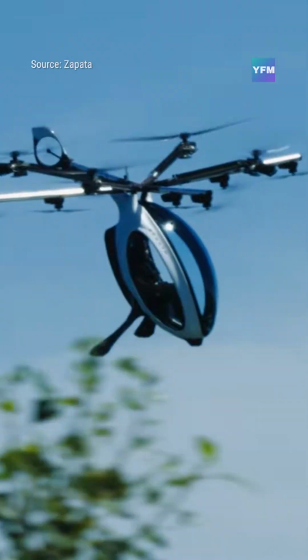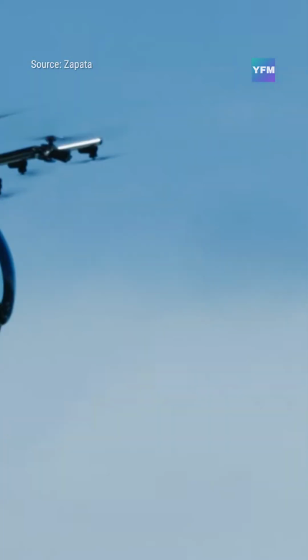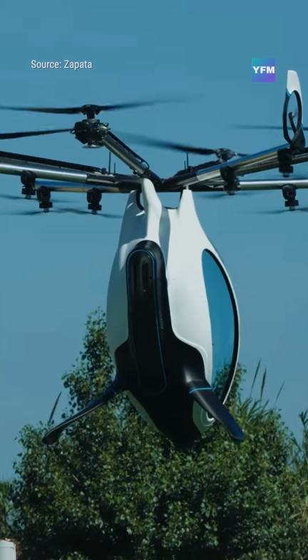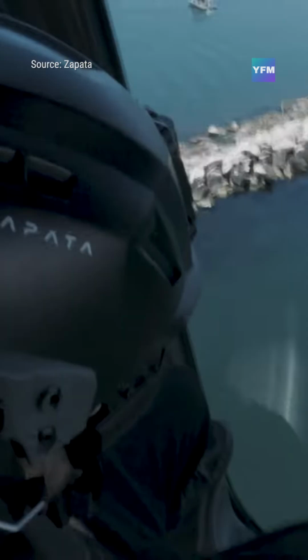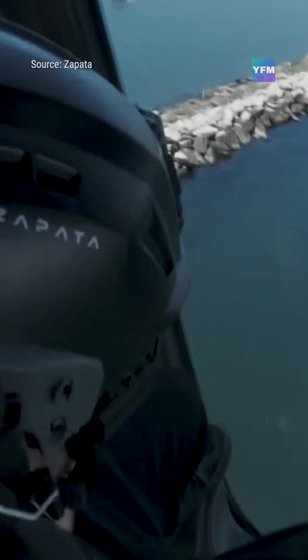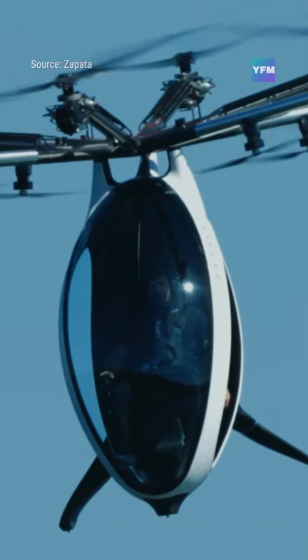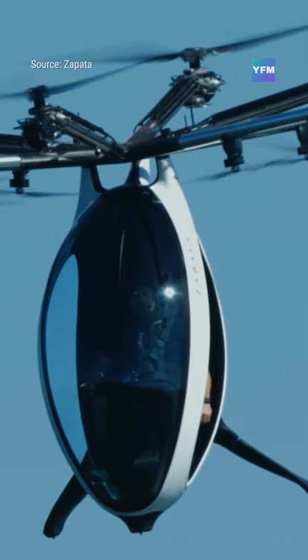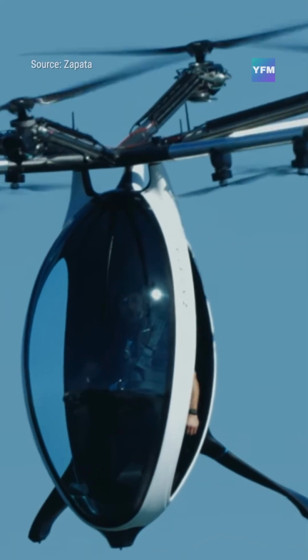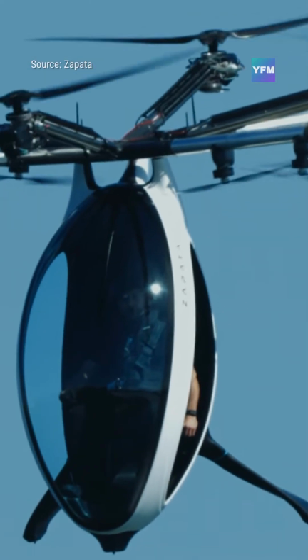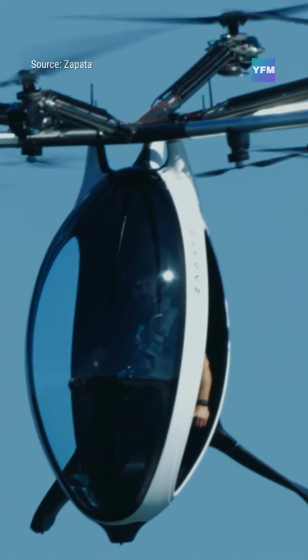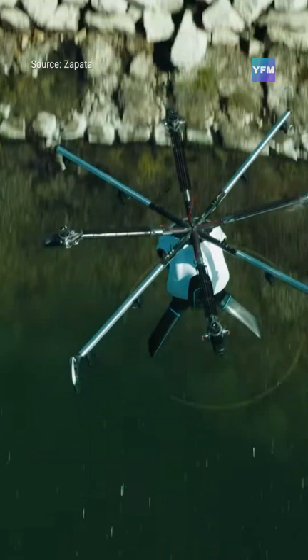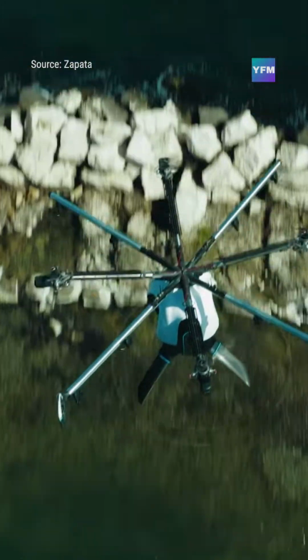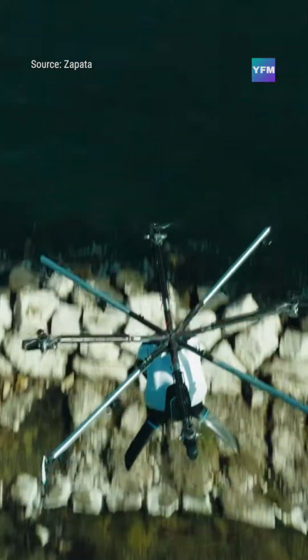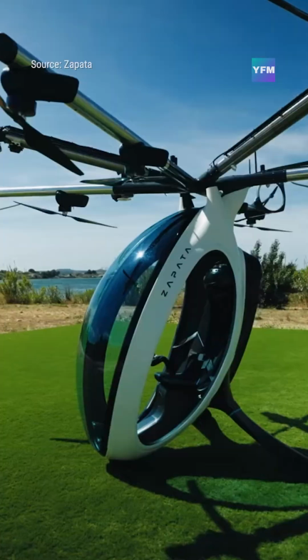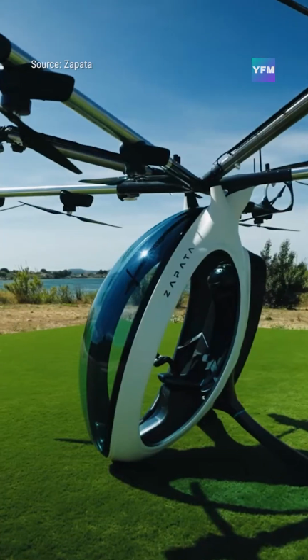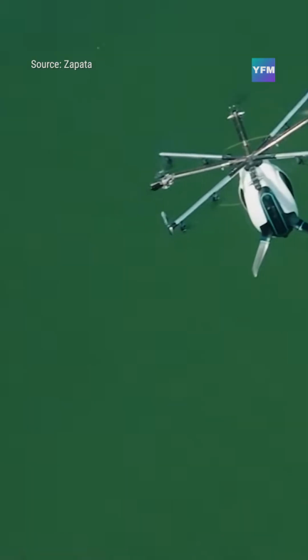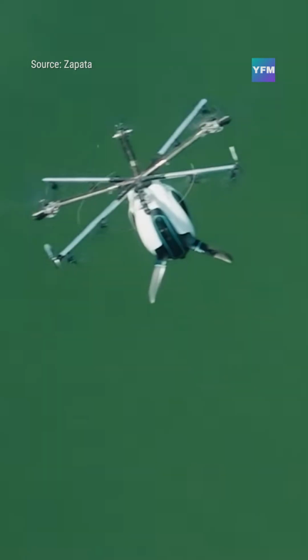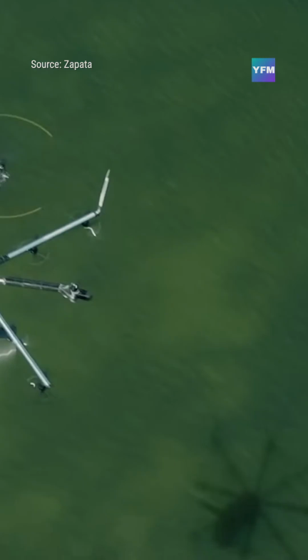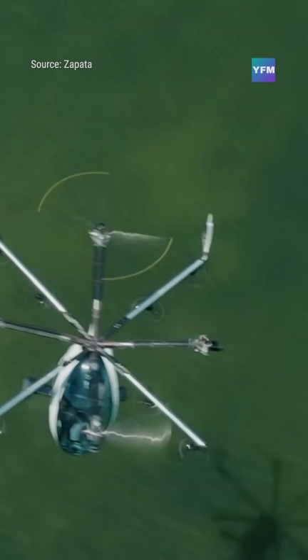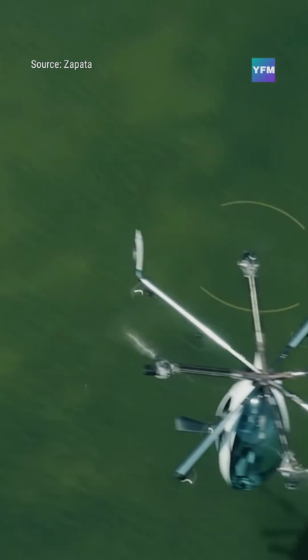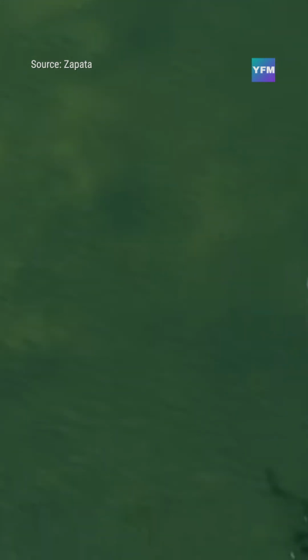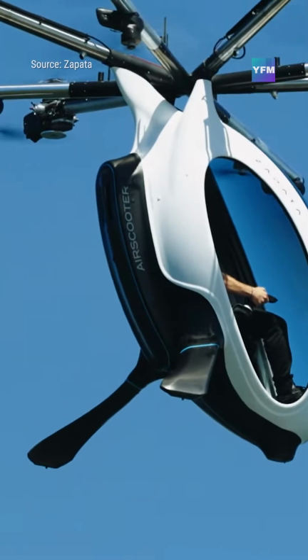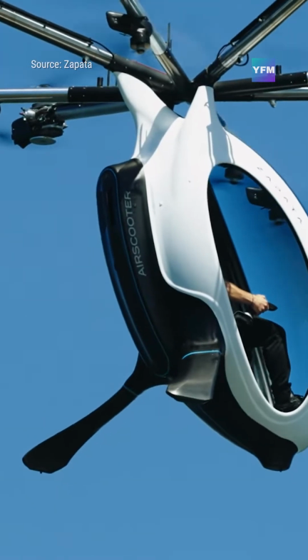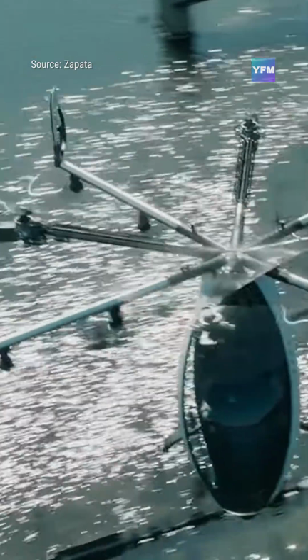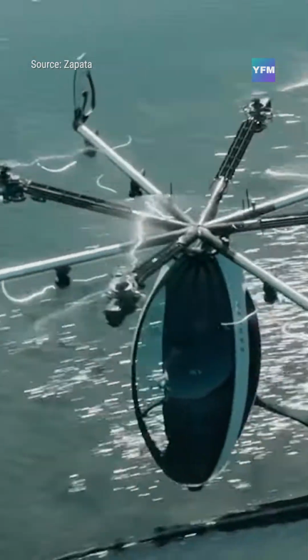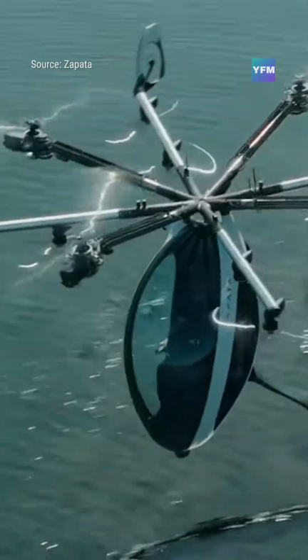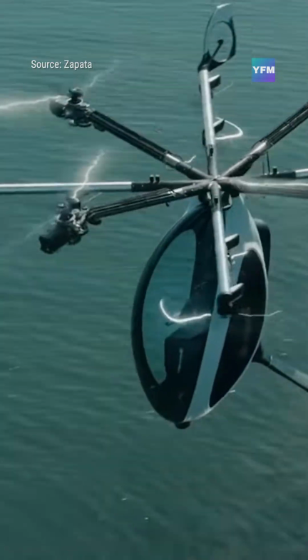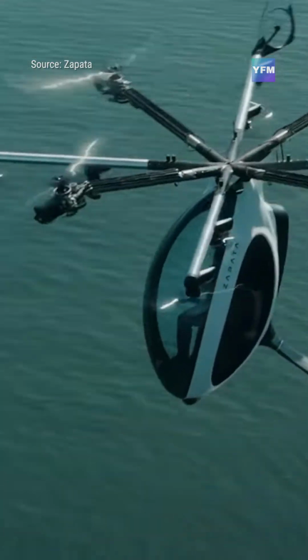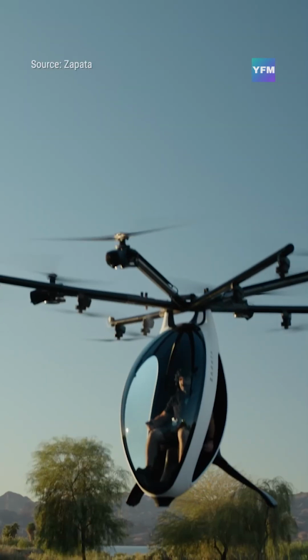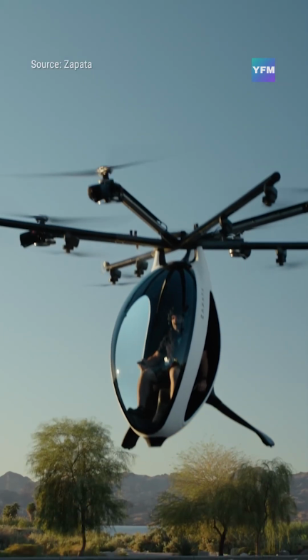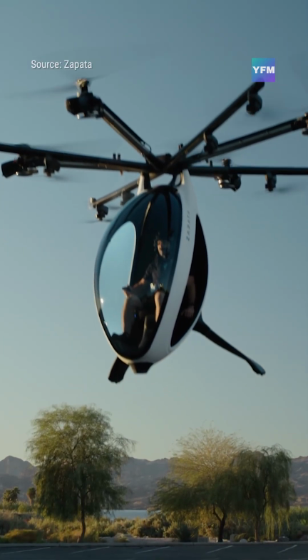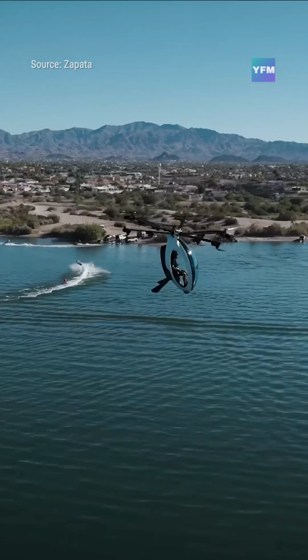Zapata's mission is simple: no runway, no cockpit complexity — just lift, fly, and land. To support new pilots, the company plans to open Air Scooter Flight Centers, where anyone can safely learn to fly one under professional guidance.